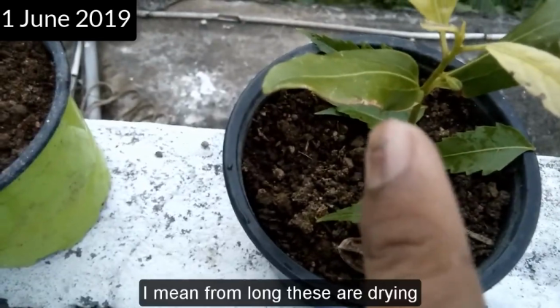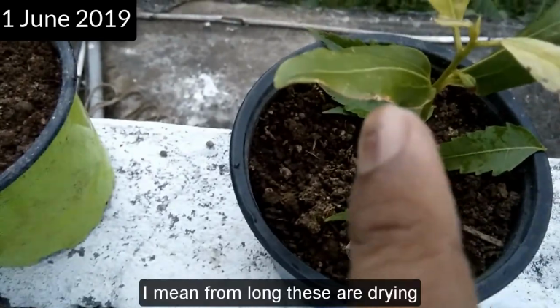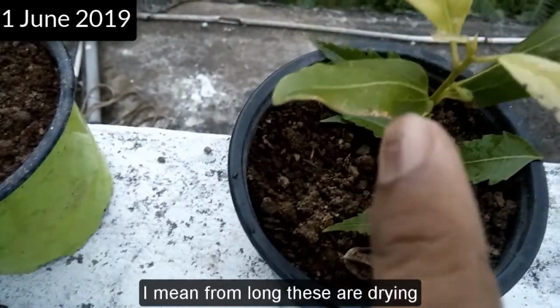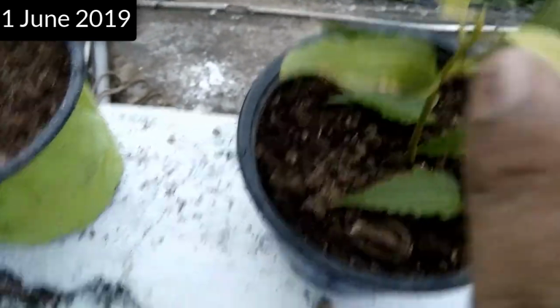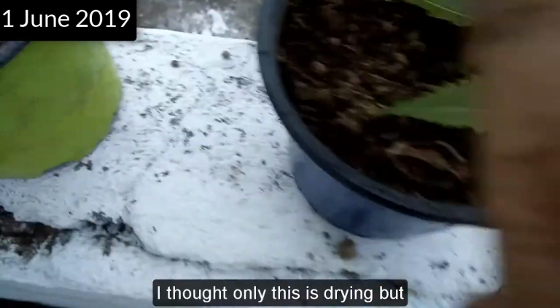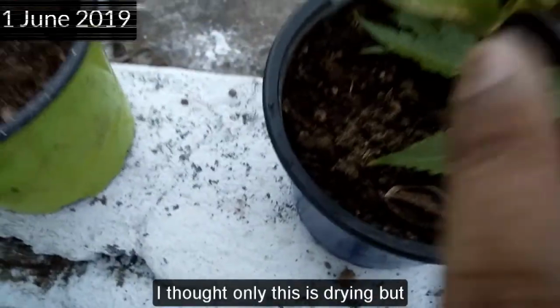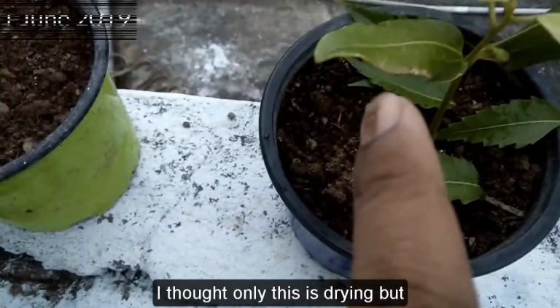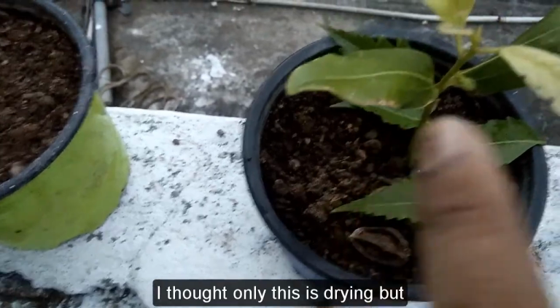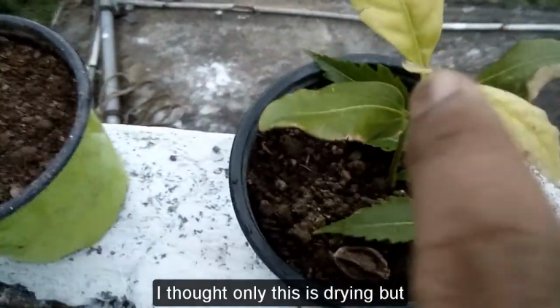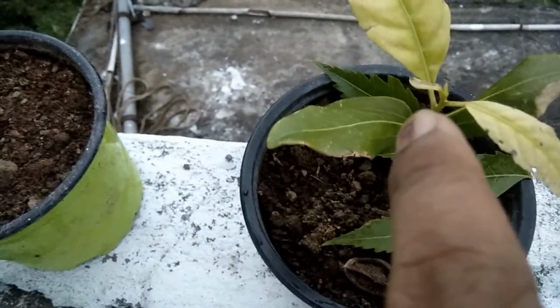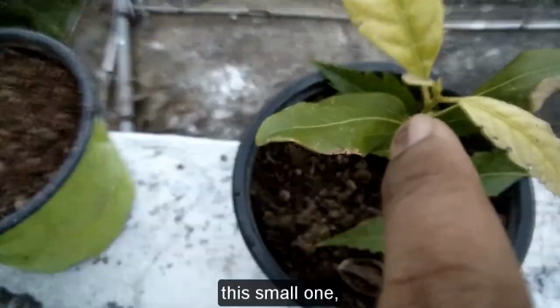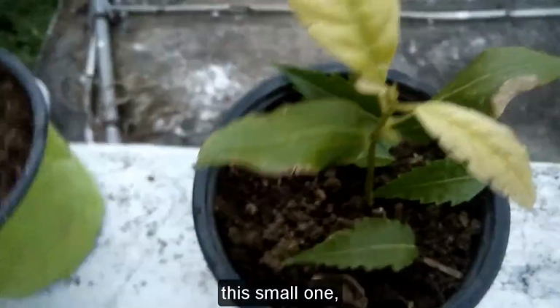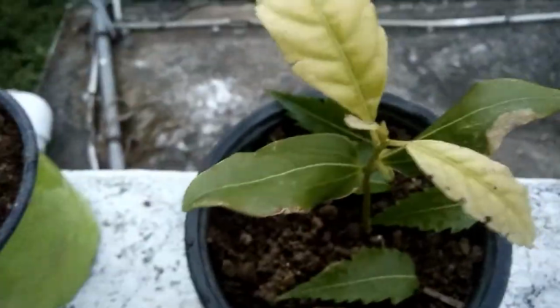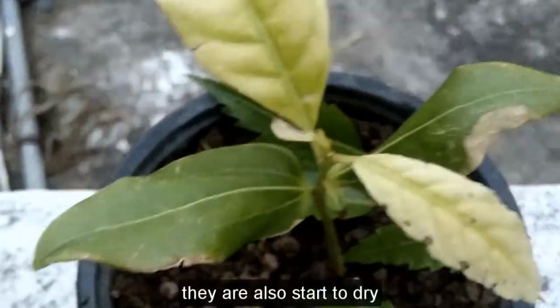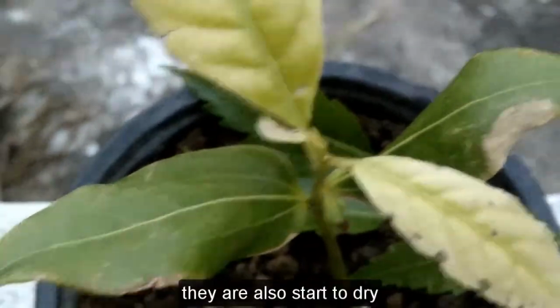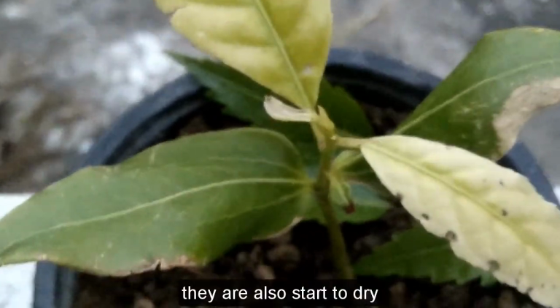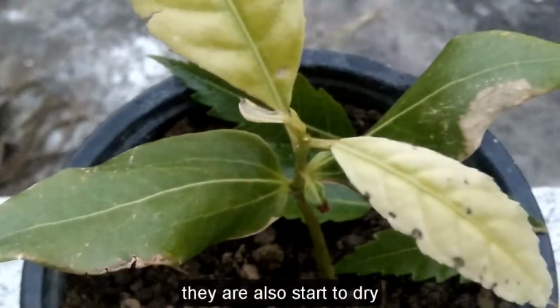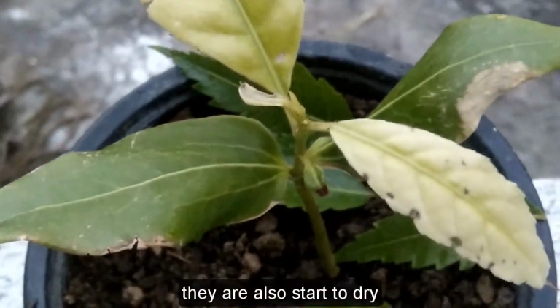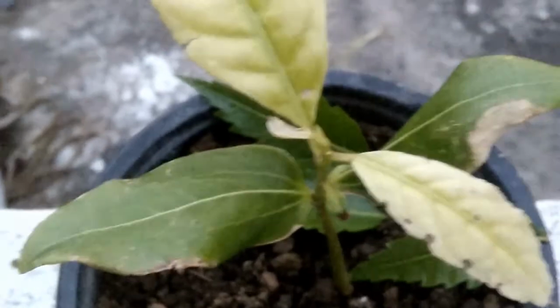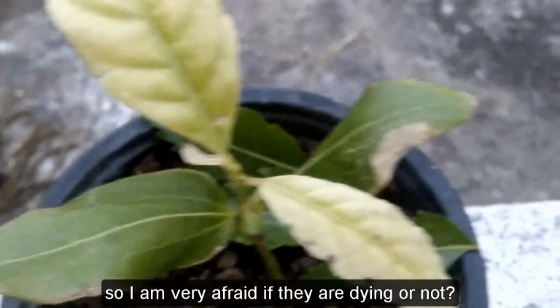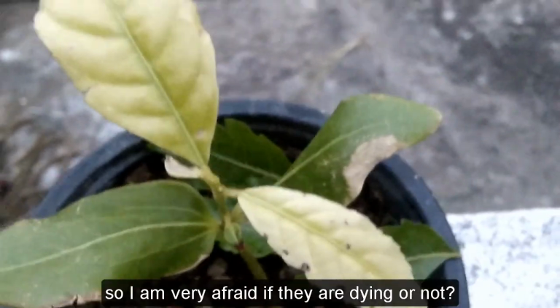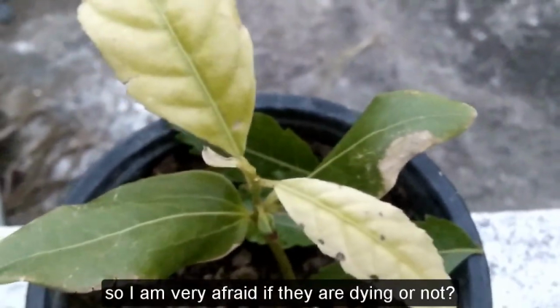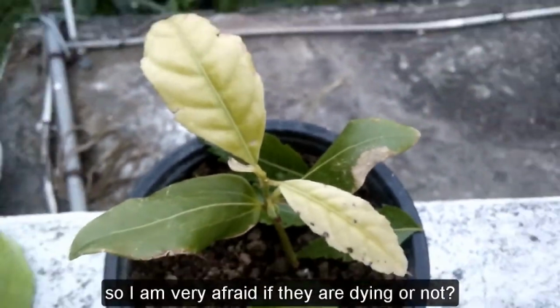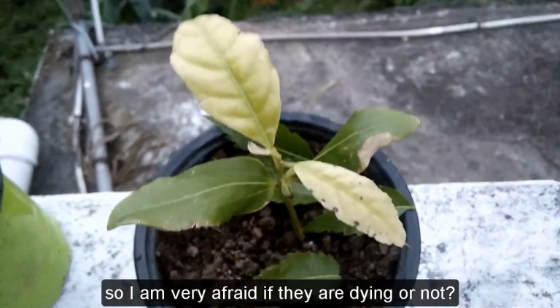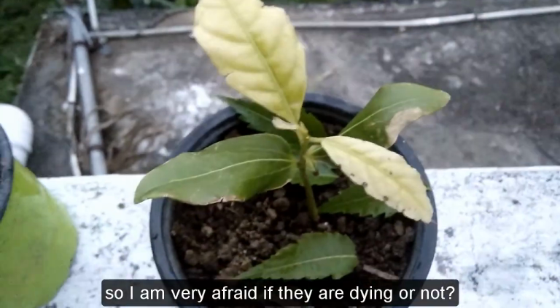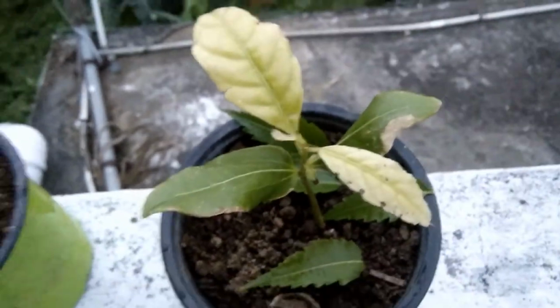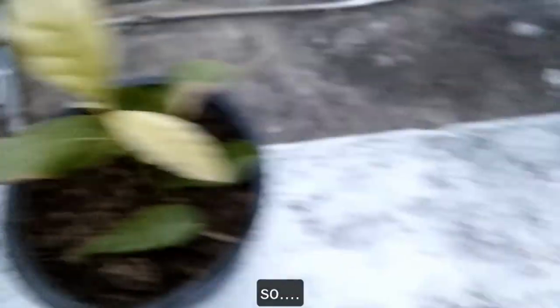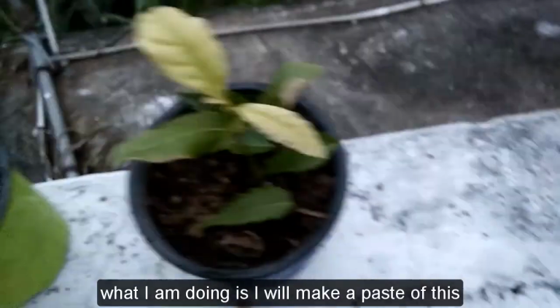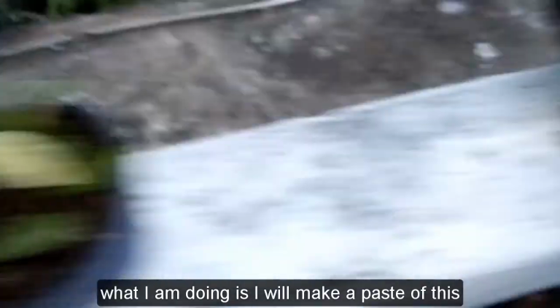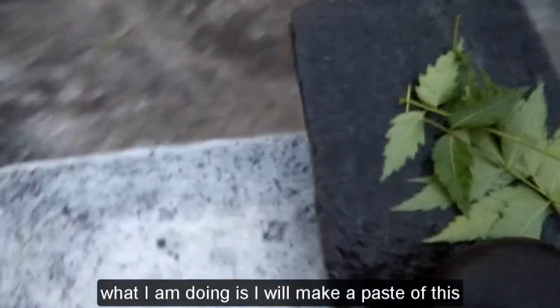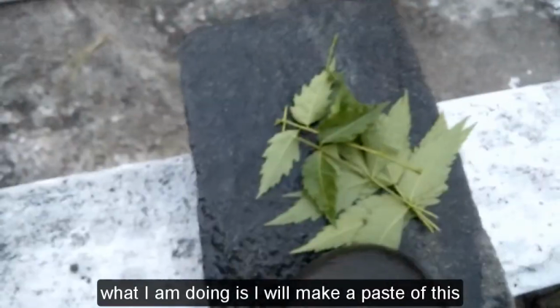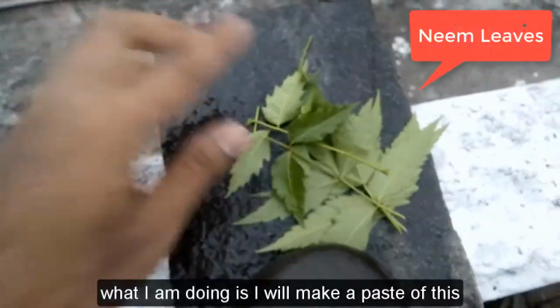Today is June 1st 2019, and for the past 2-3 days these are drying. I thought only one was drying, but the small one is also starting to dry. I'm very afraid they might be dying. So what I am doing is I will make a paste.